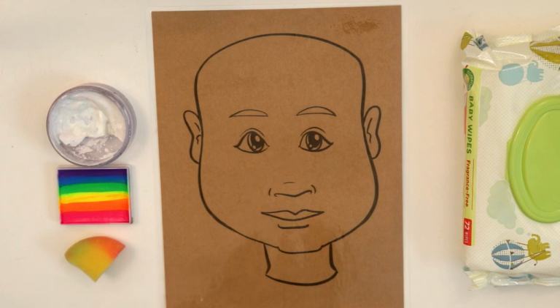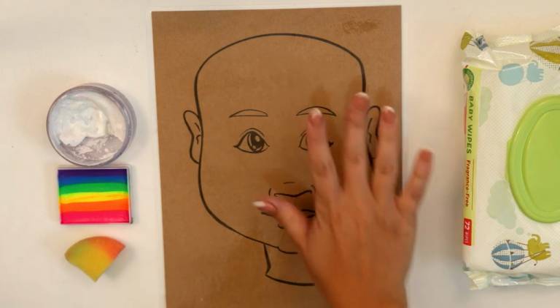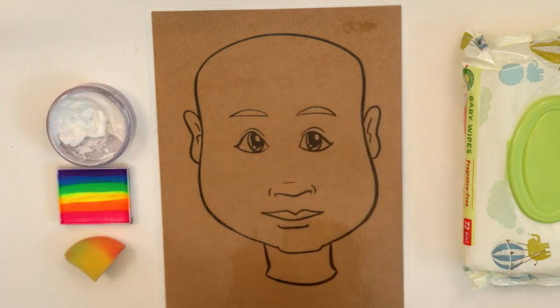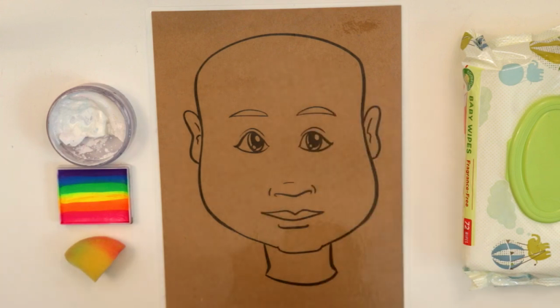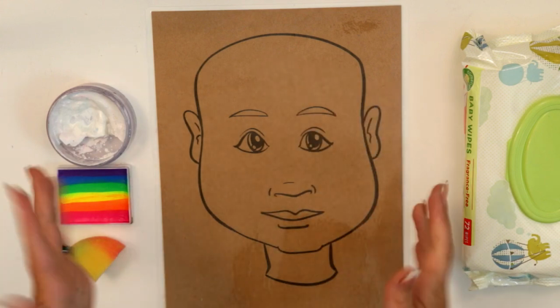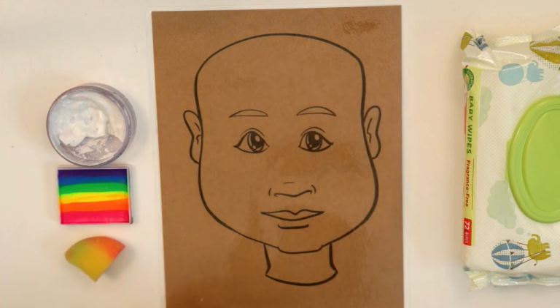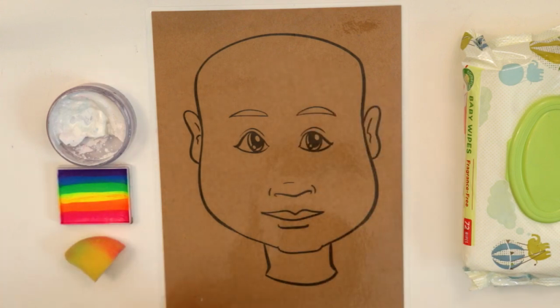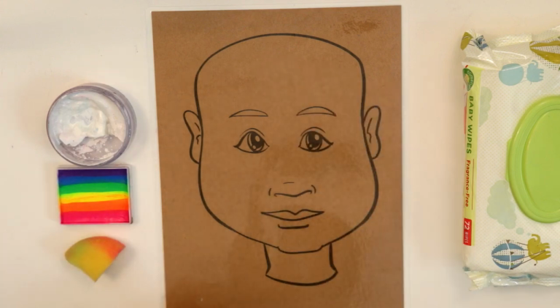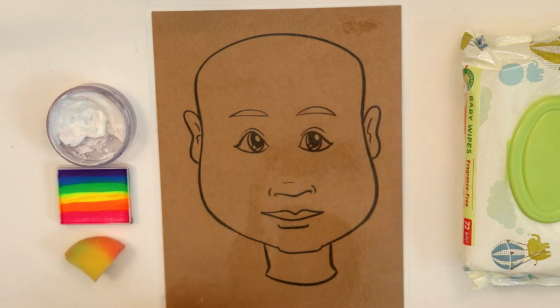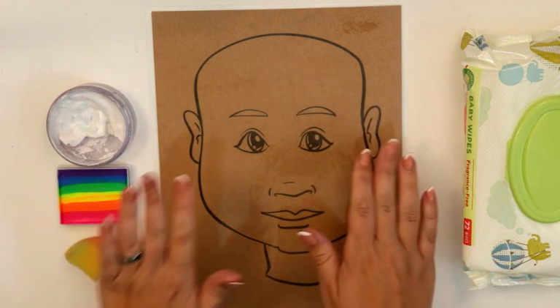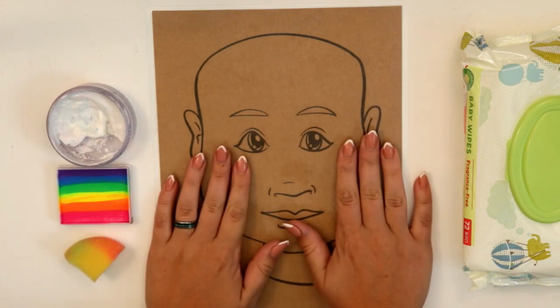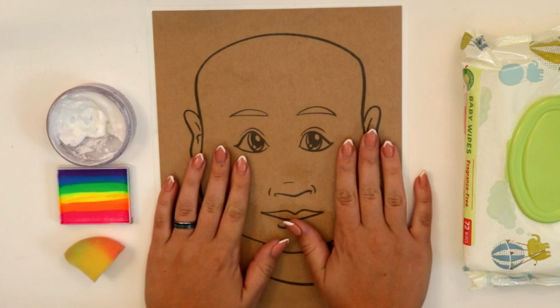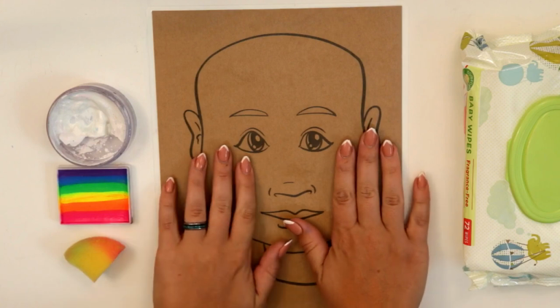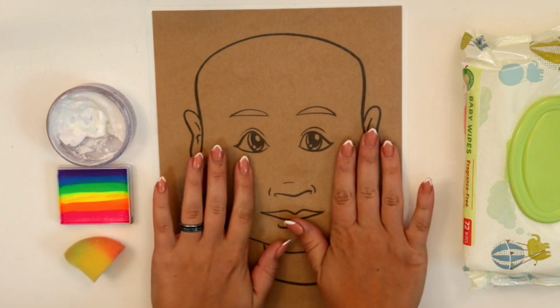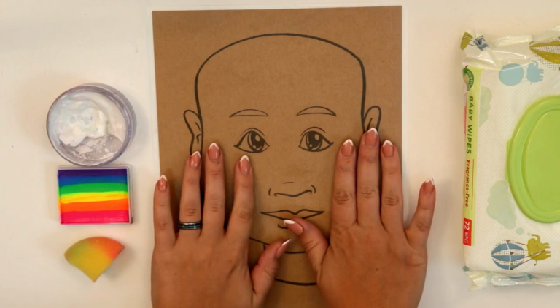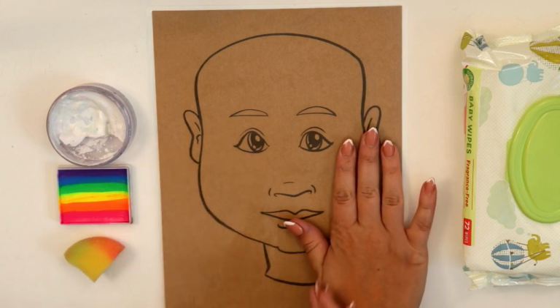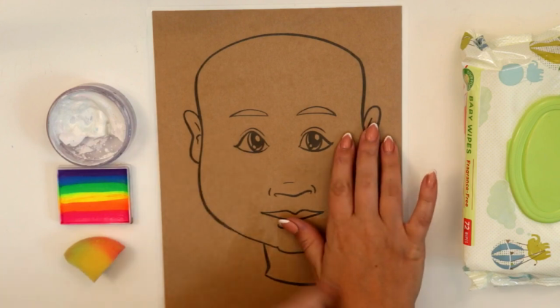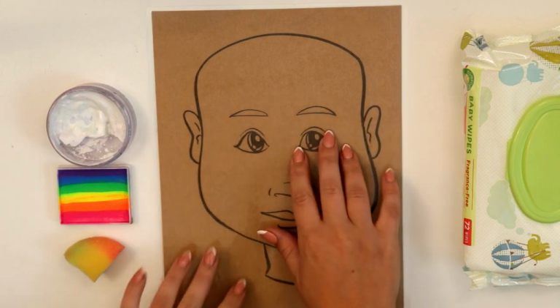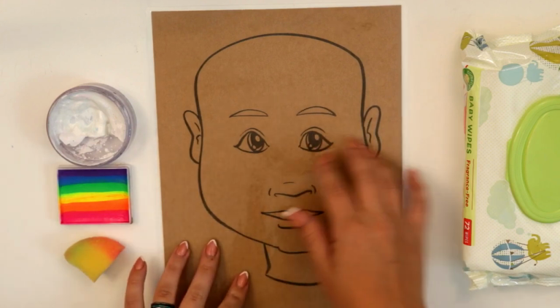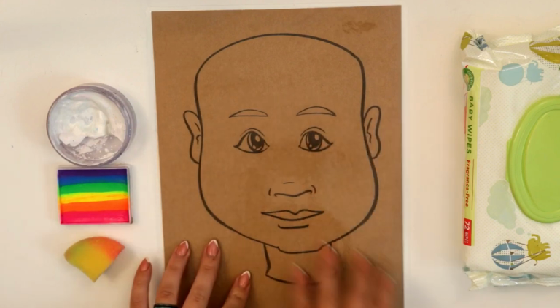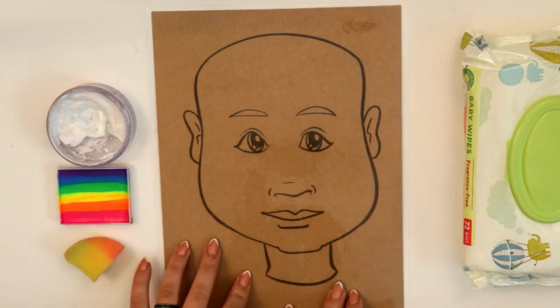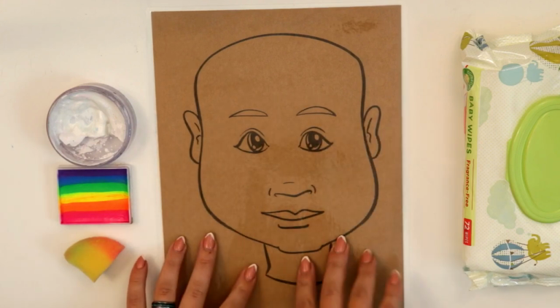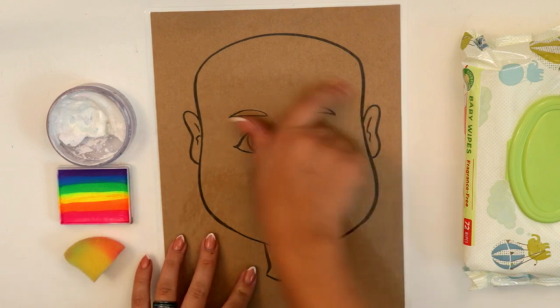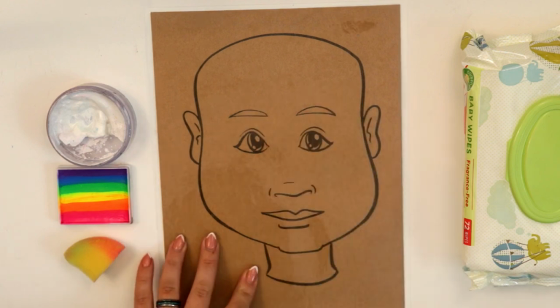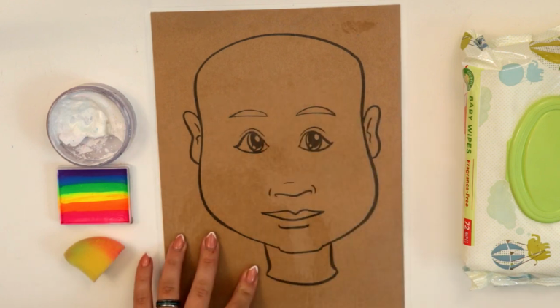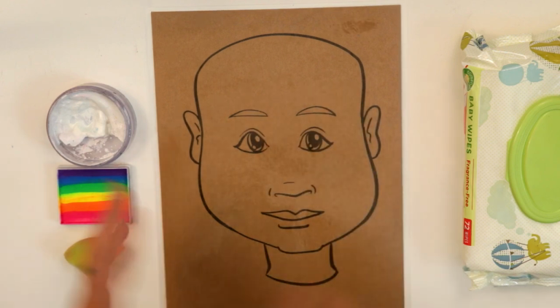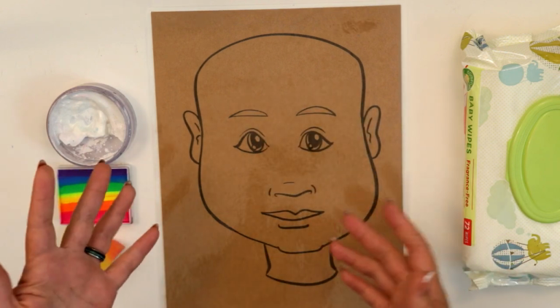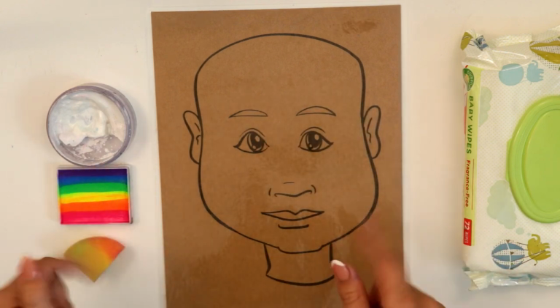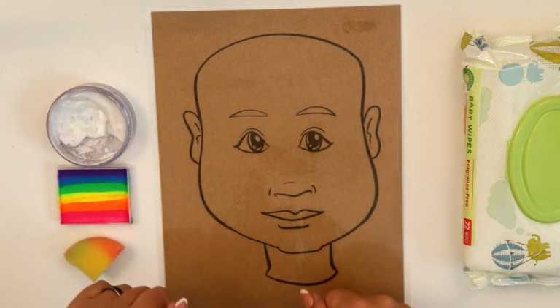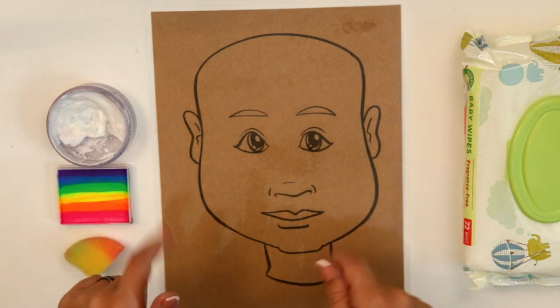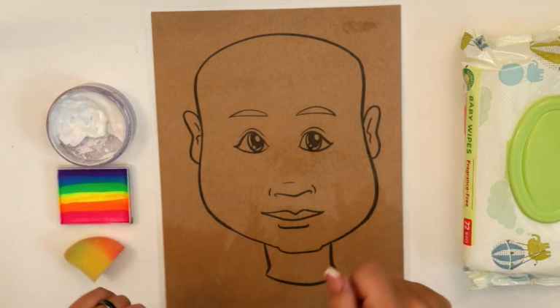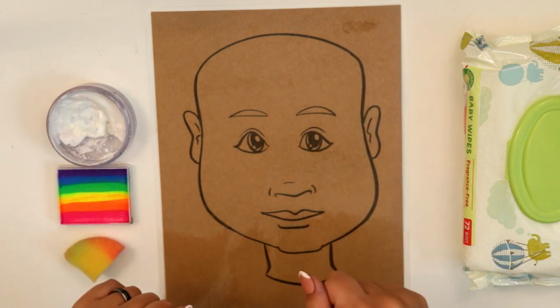Hi everyone! Today we're going to try something a little bit different and use a practice head, which is just a printed out laminated piece of paper with a nice face on it, available for free download on the link in the description.